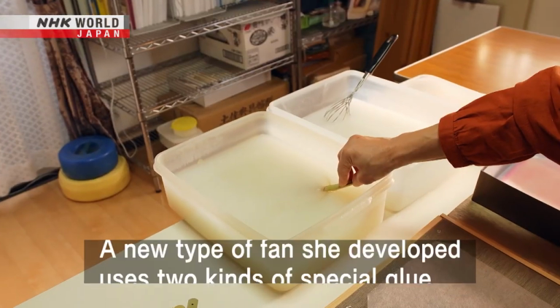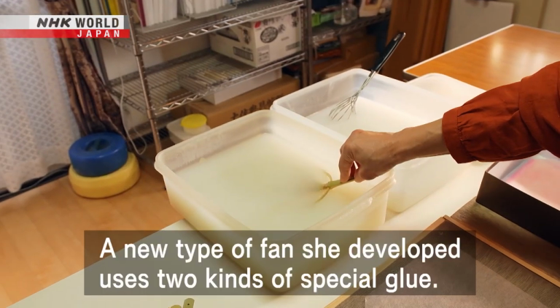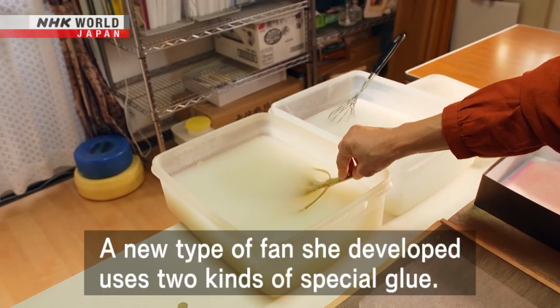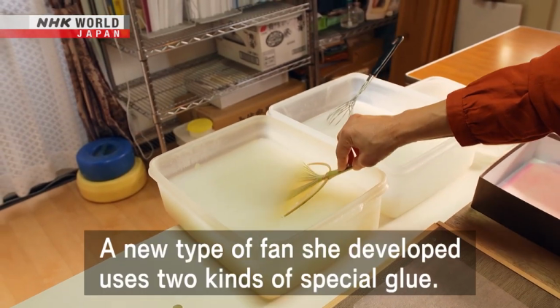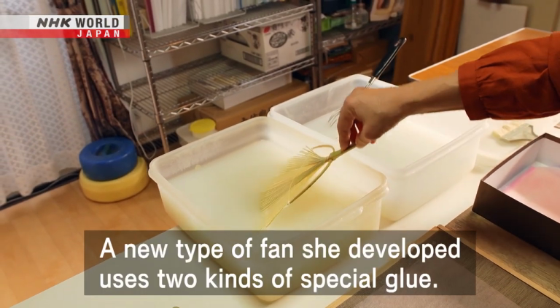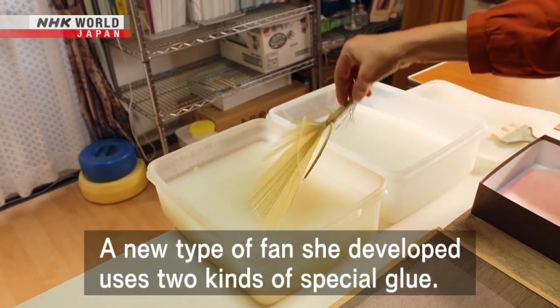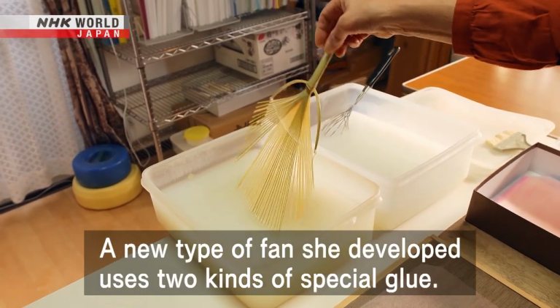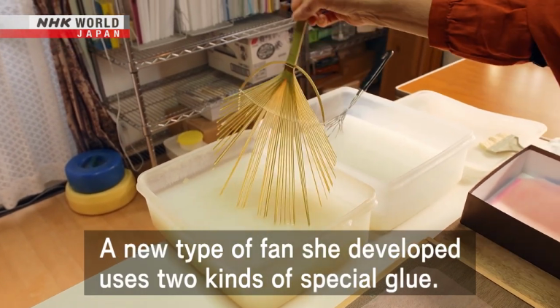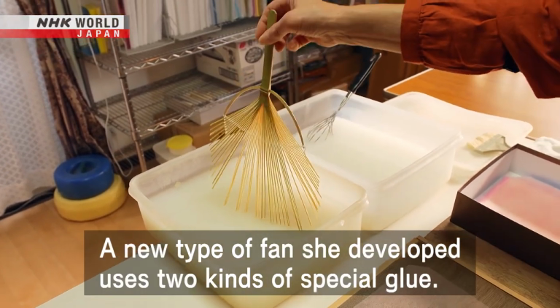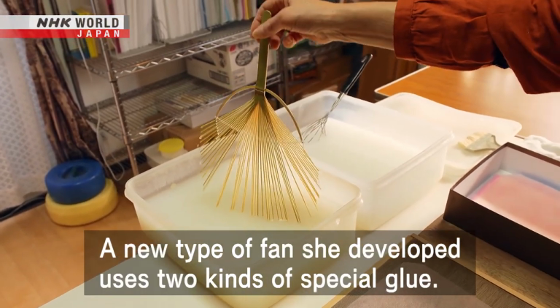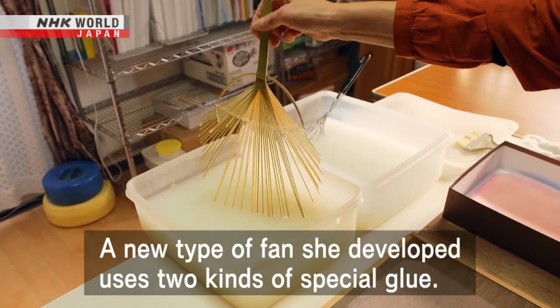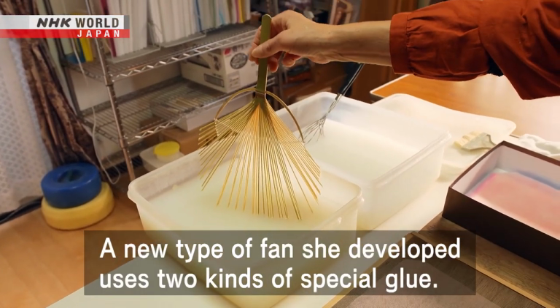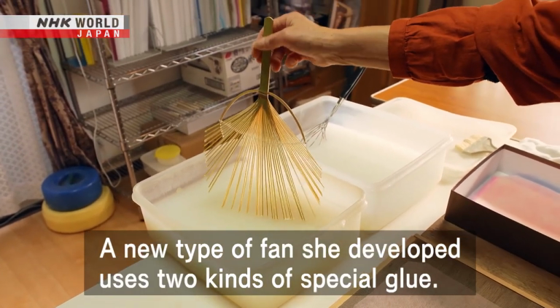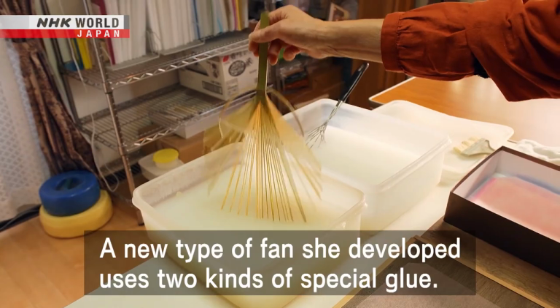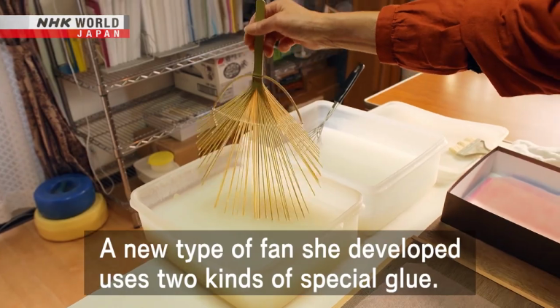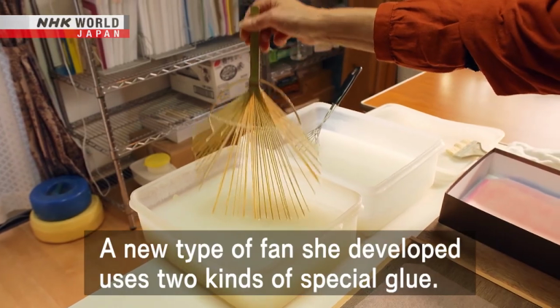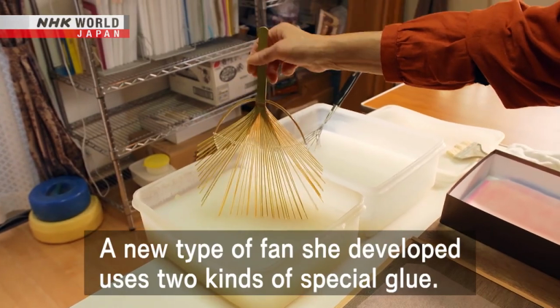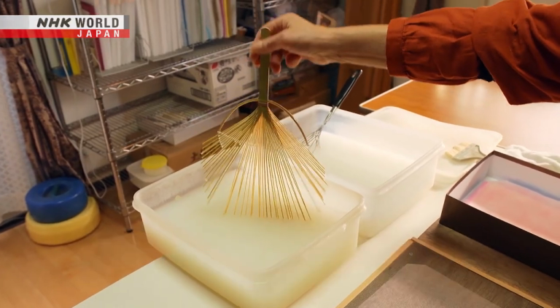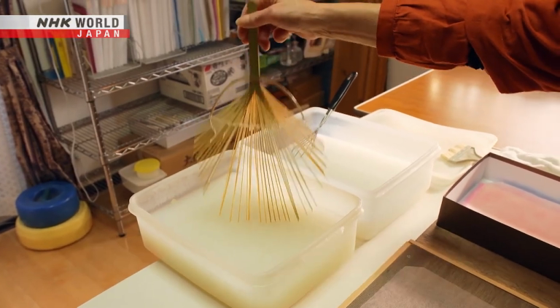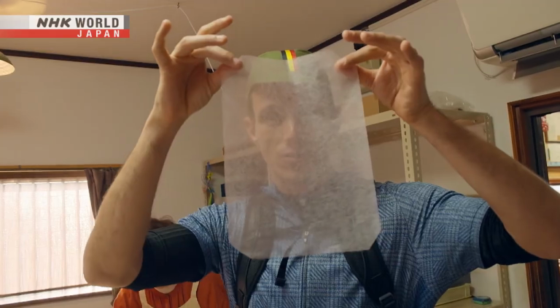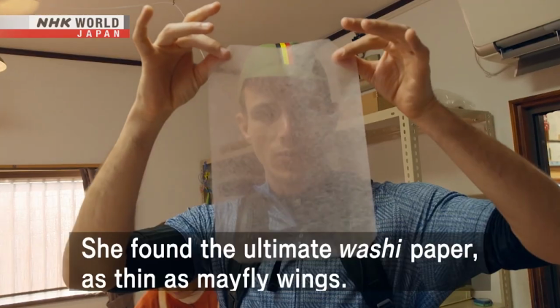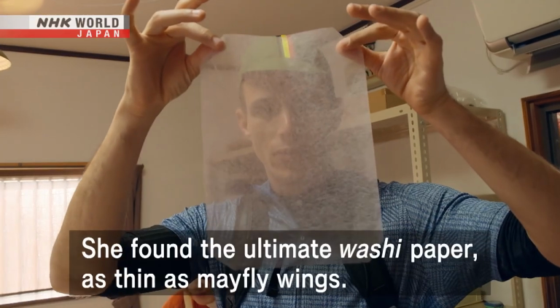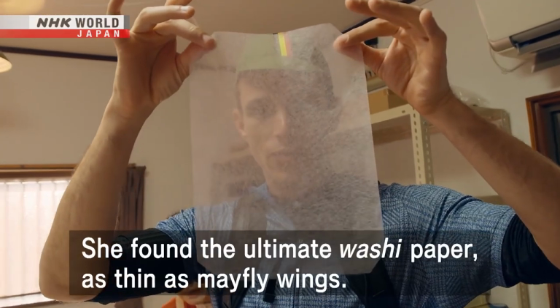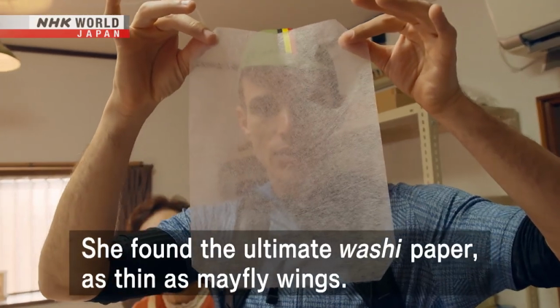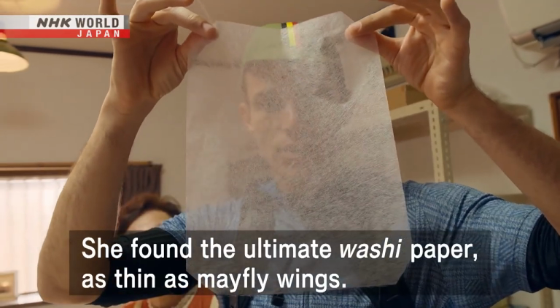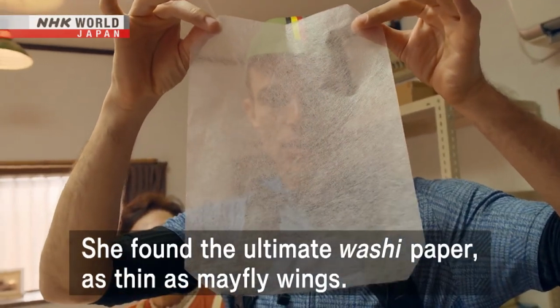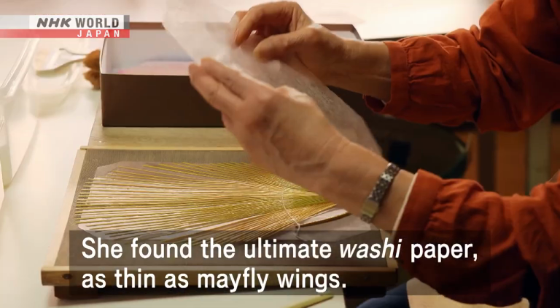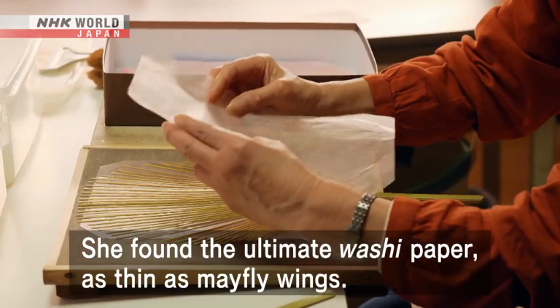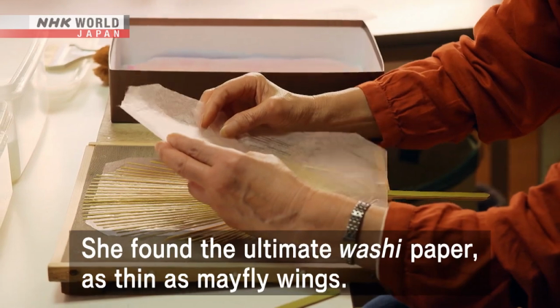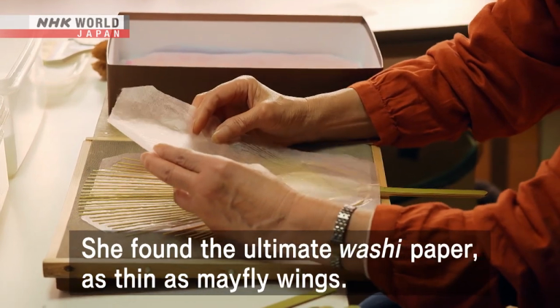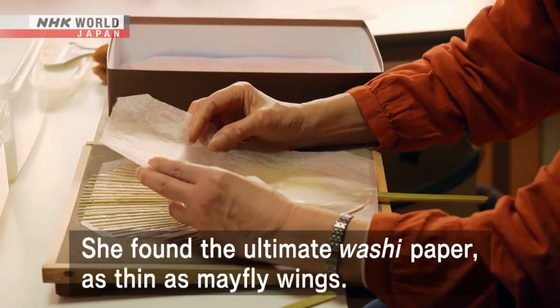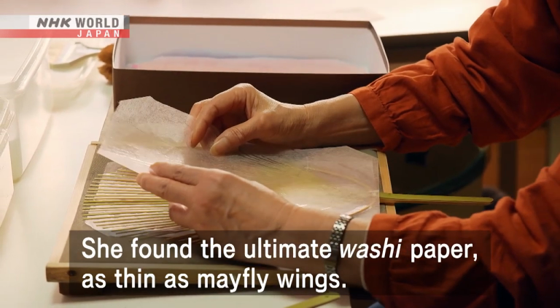A new type of fan she developed uses two kinds of special glue. She found the ultimate washi paper, as thin as mayfly wings.